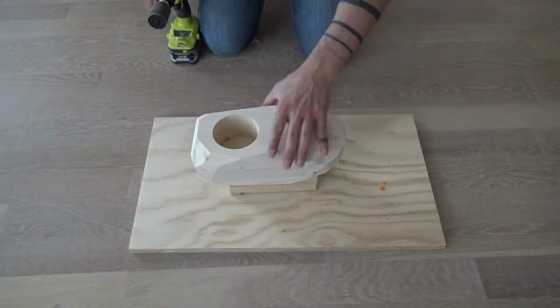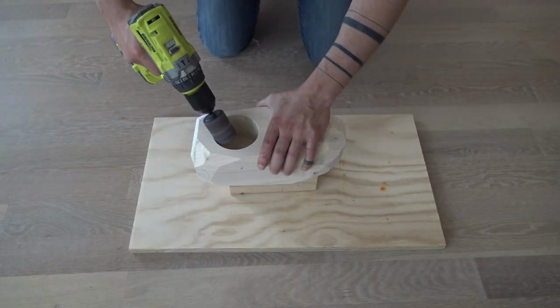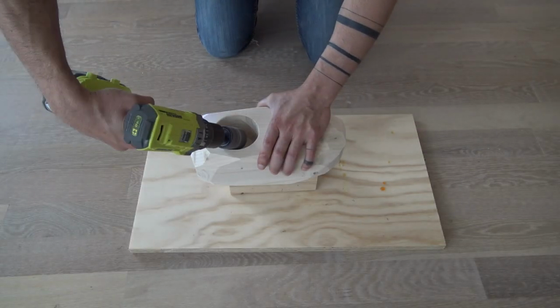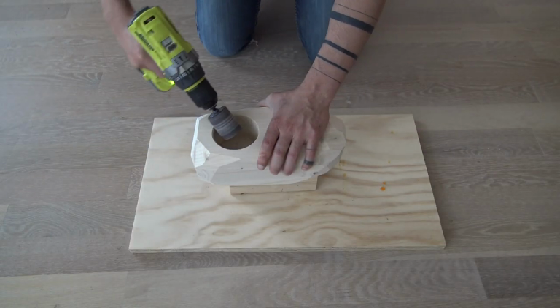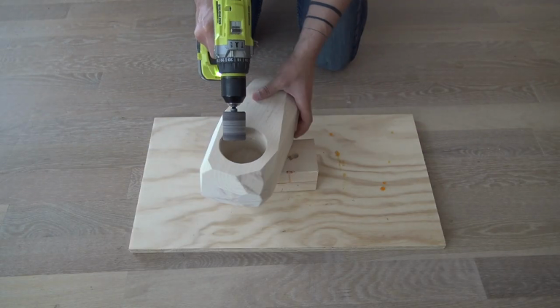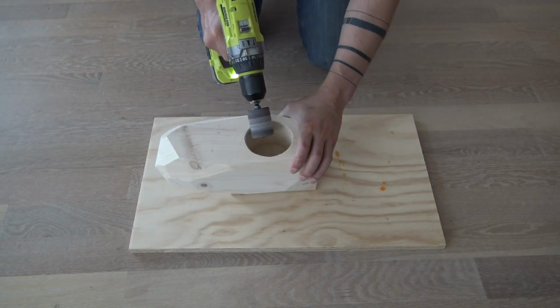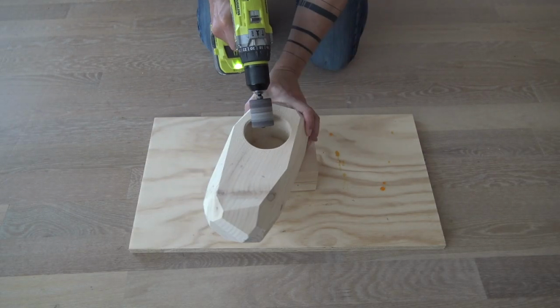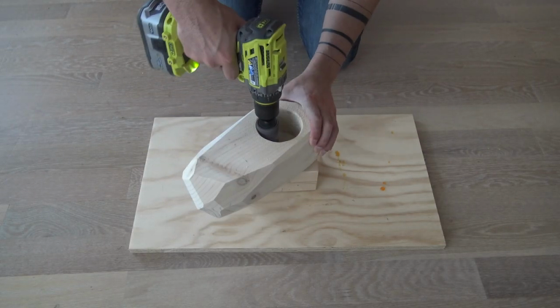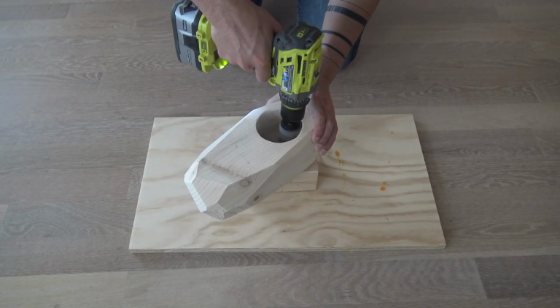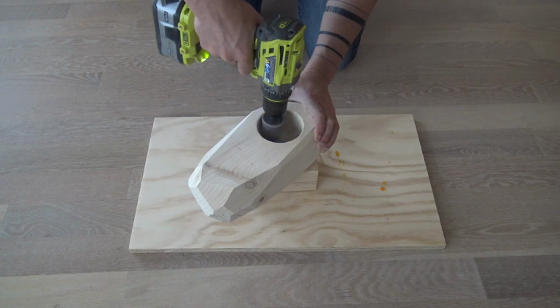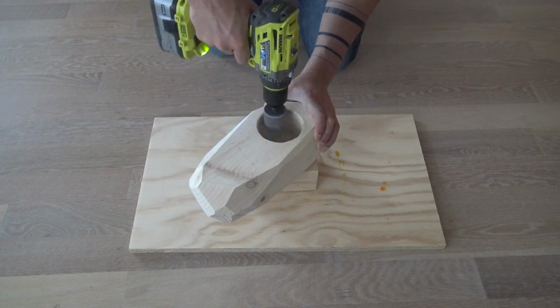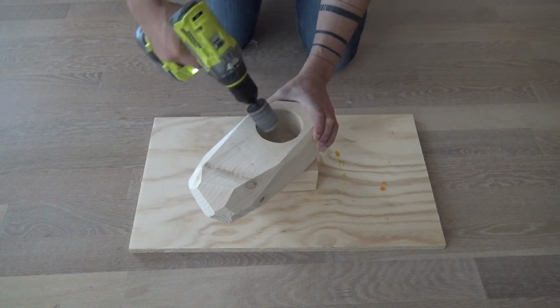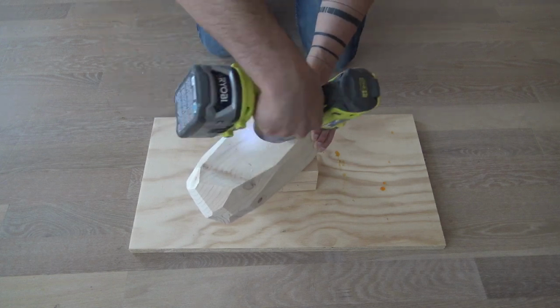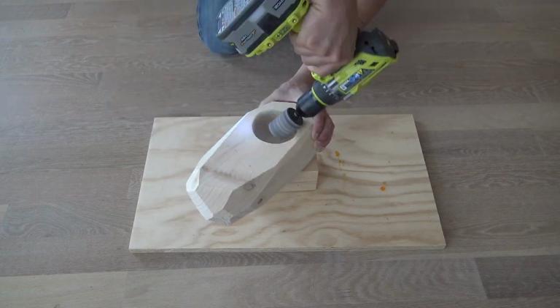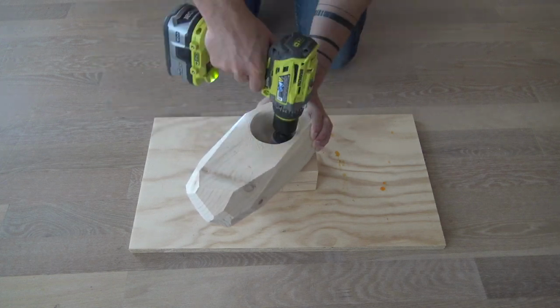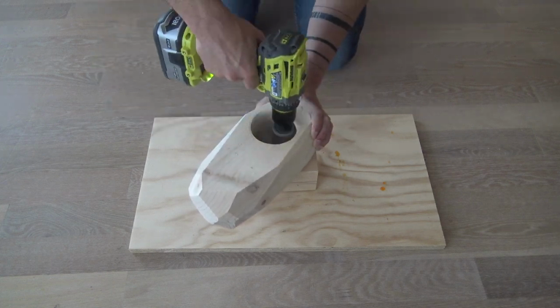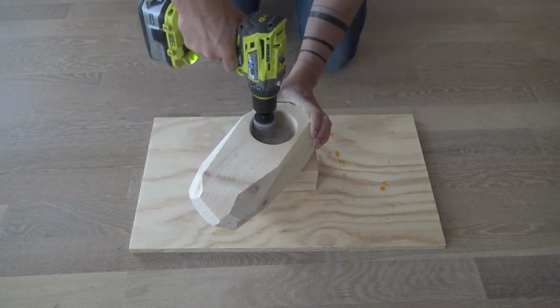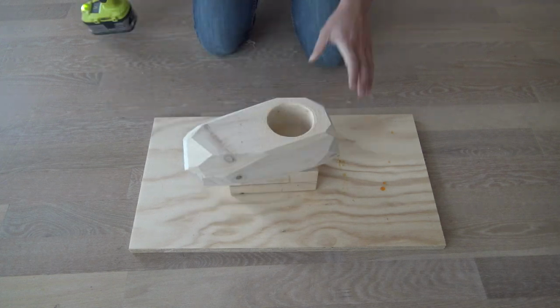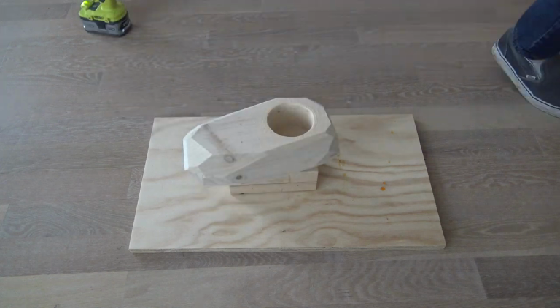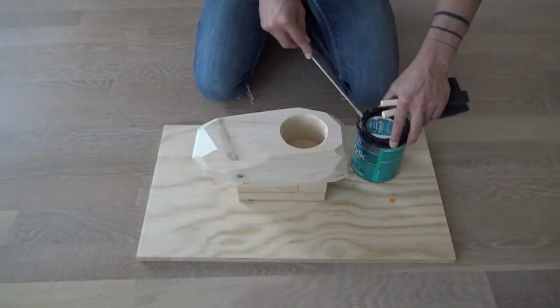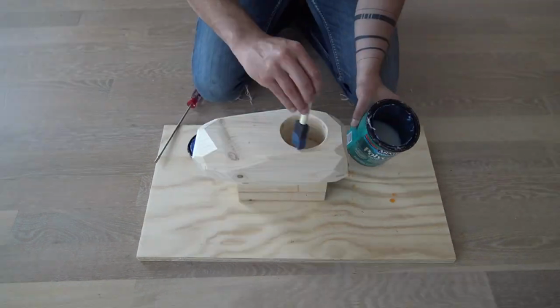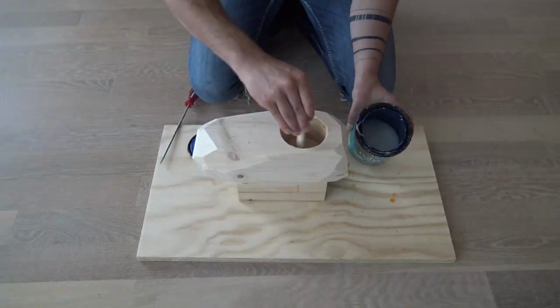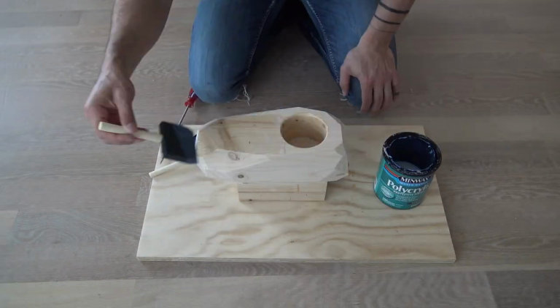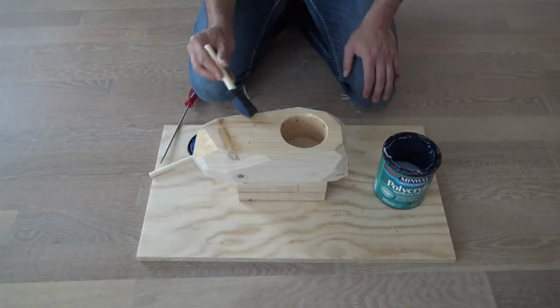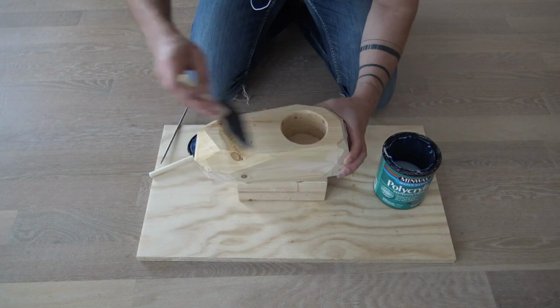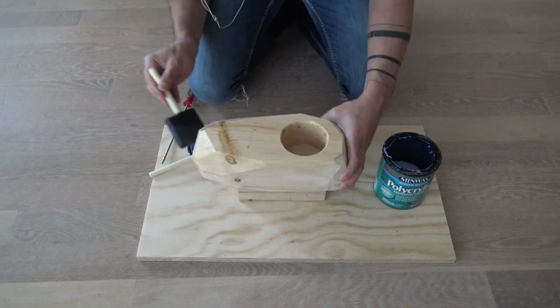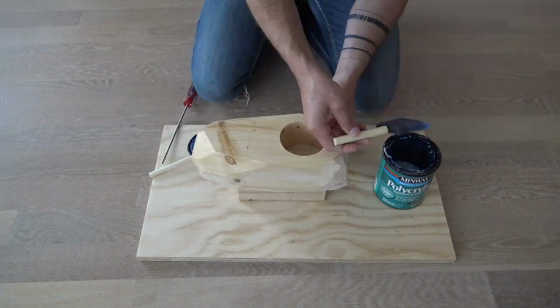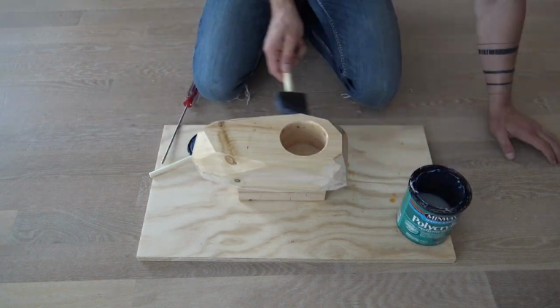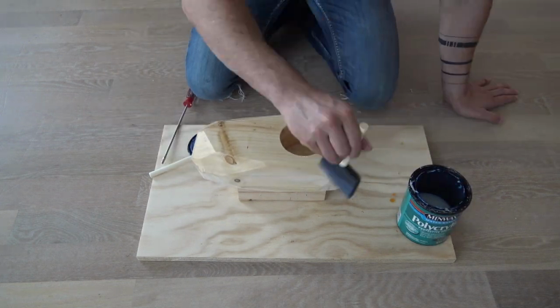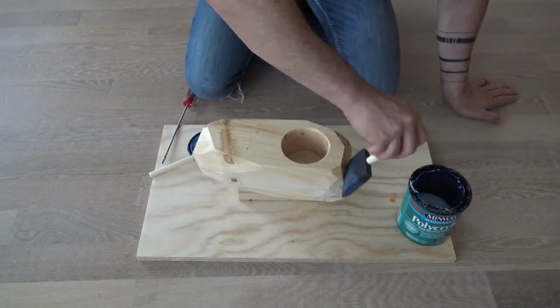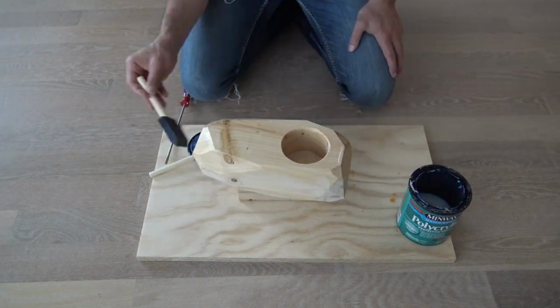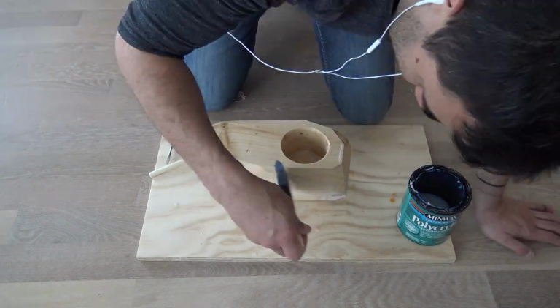The holes for the planter were a little bit rough so I used a drum sander on my drill to clean them up a little bit. I sealed the wood with three coats of Minwax polycrylic.